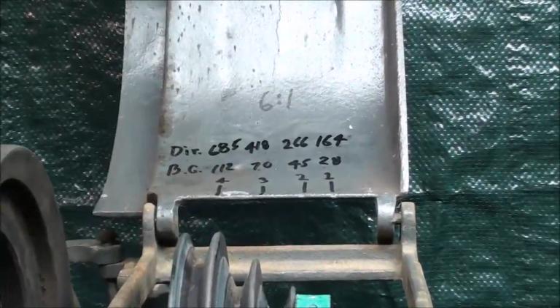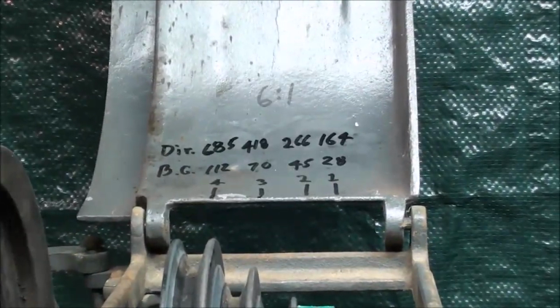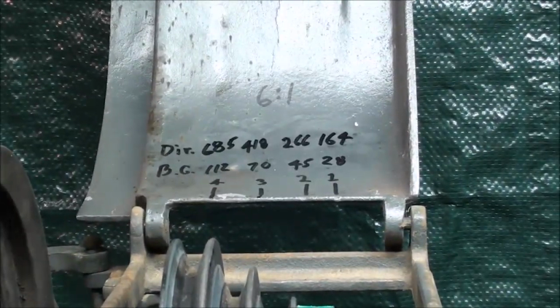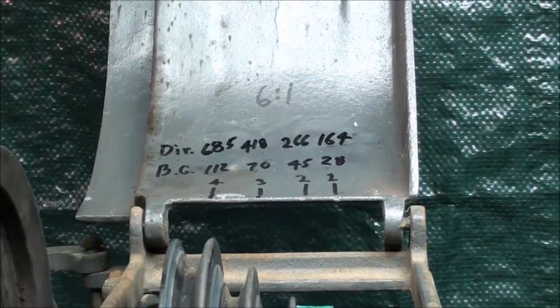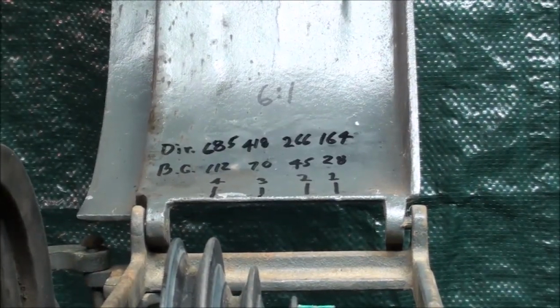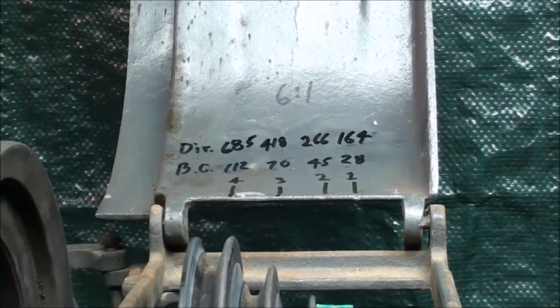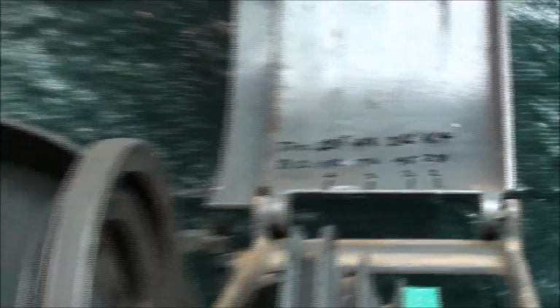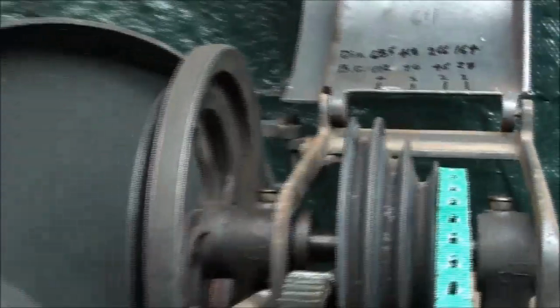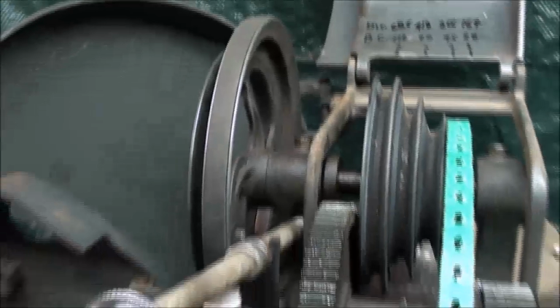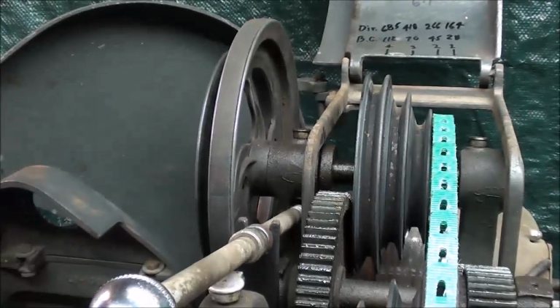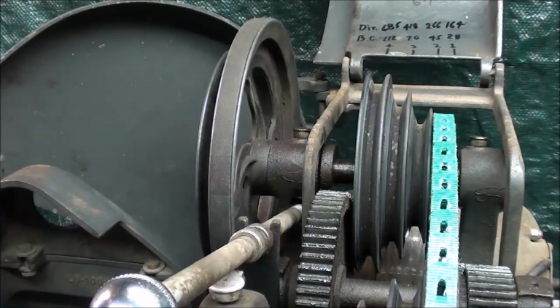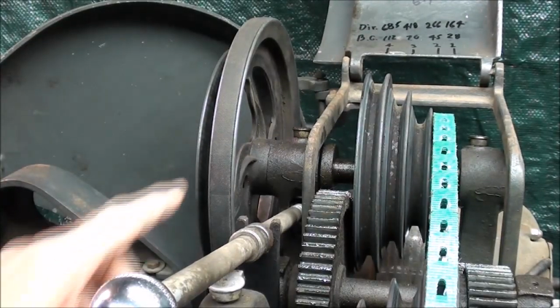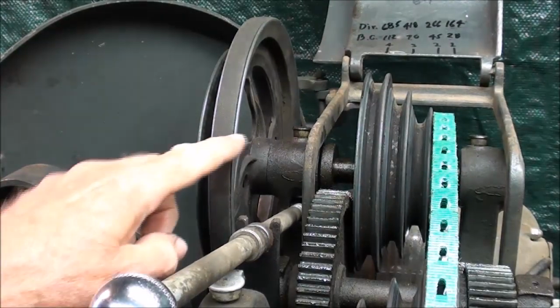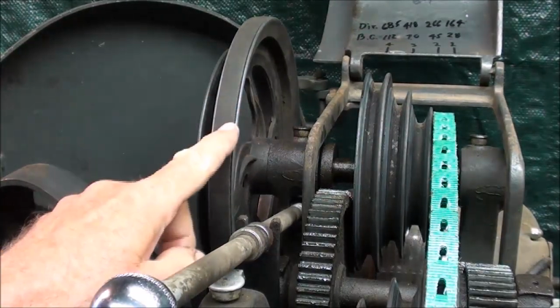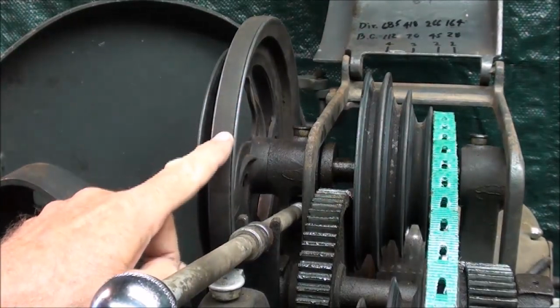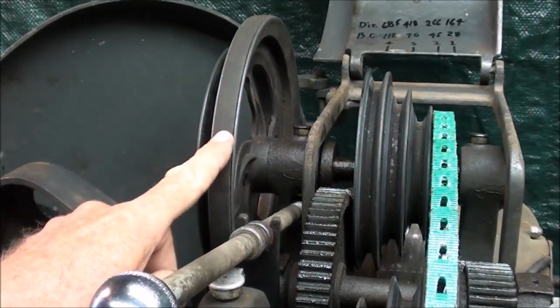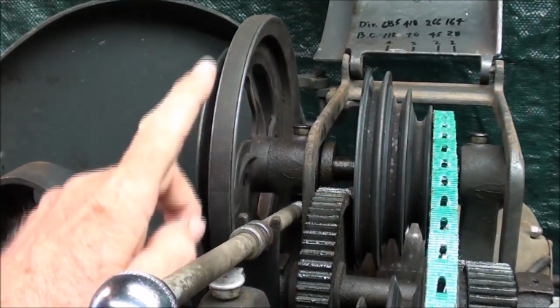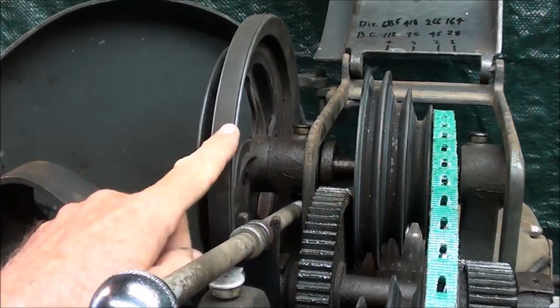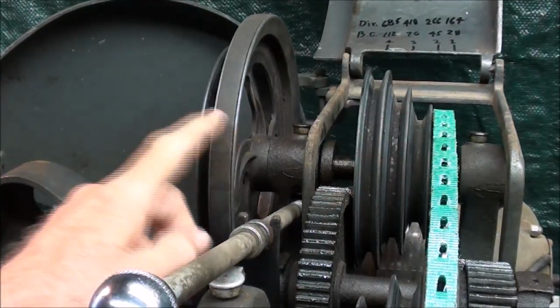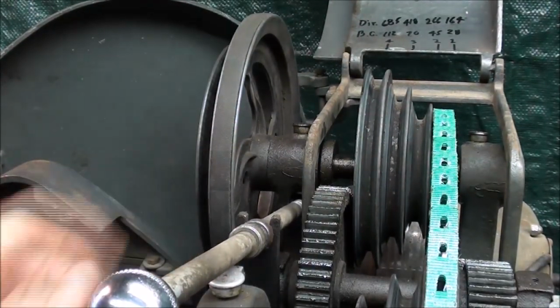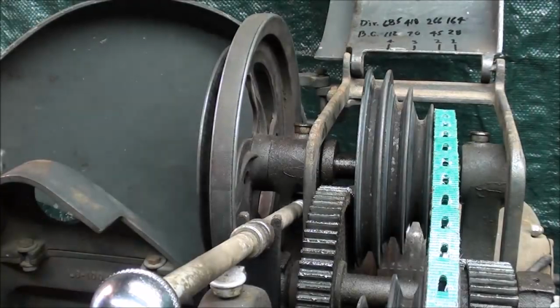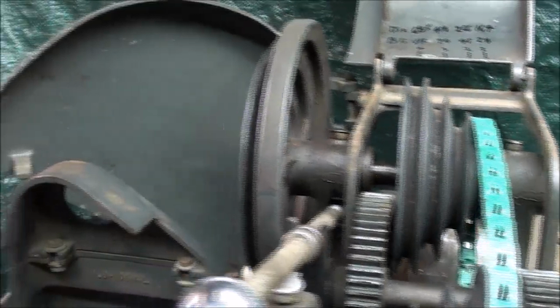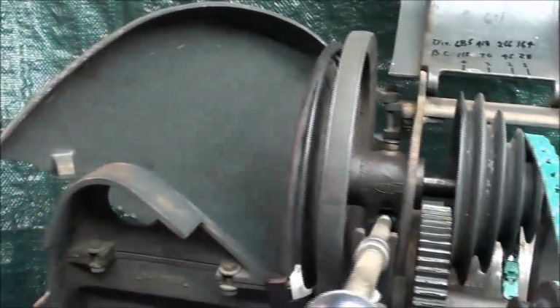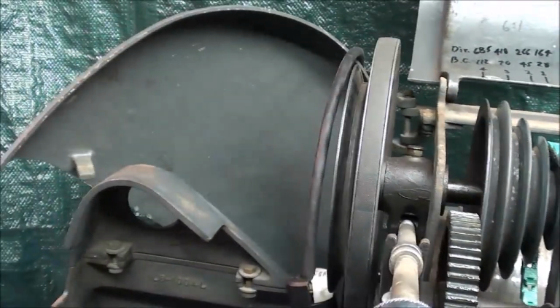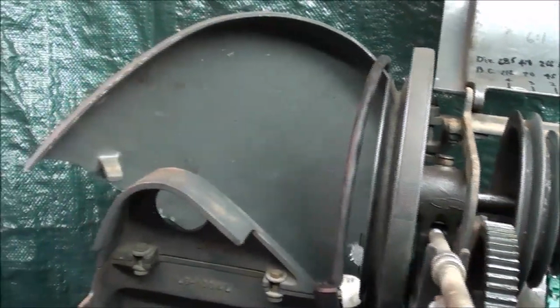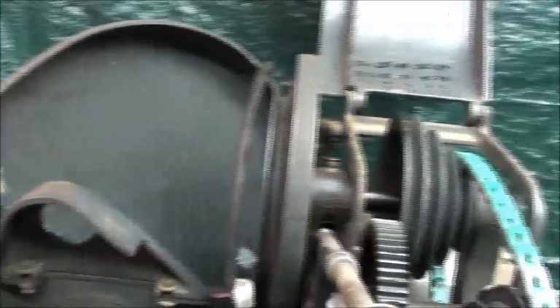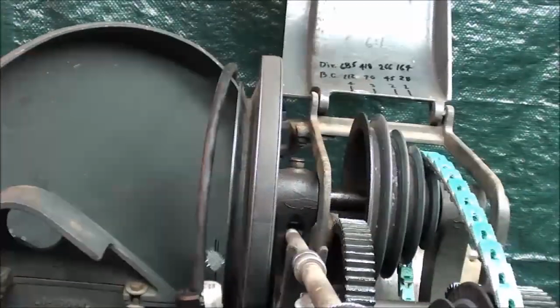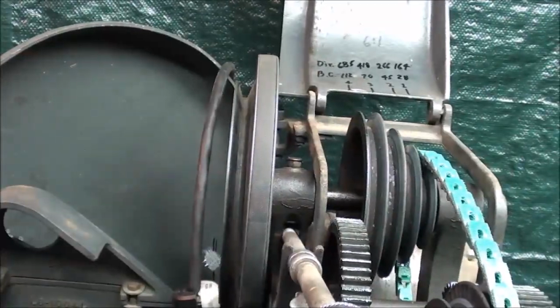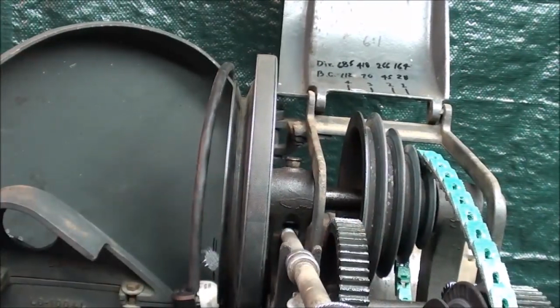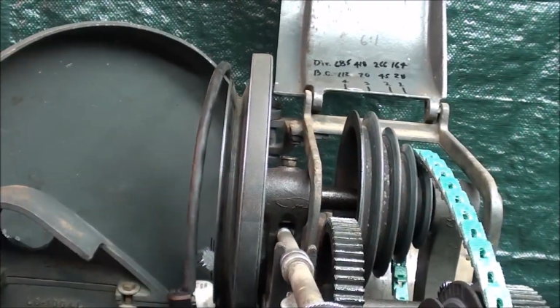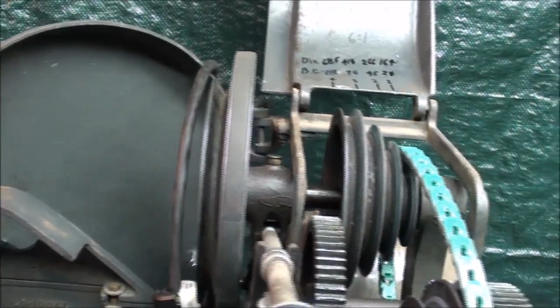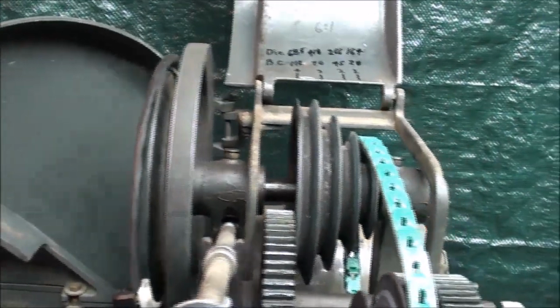But you will double that, or have 16 speeds, if you change the belt from this large pulley to the smaller one. So 16 speeds in all.